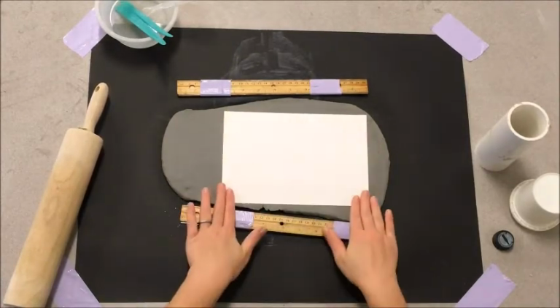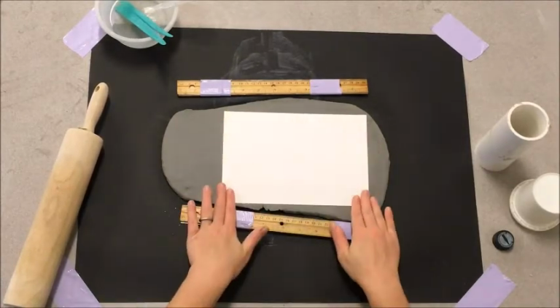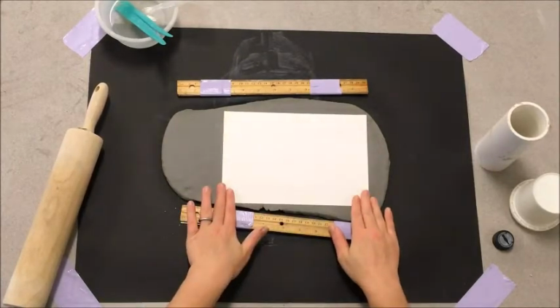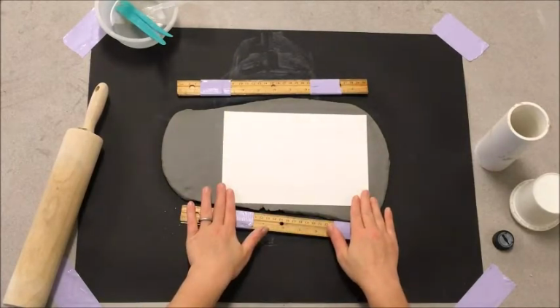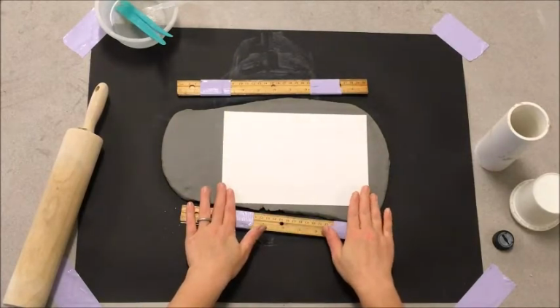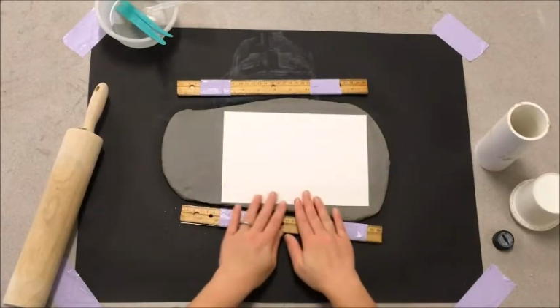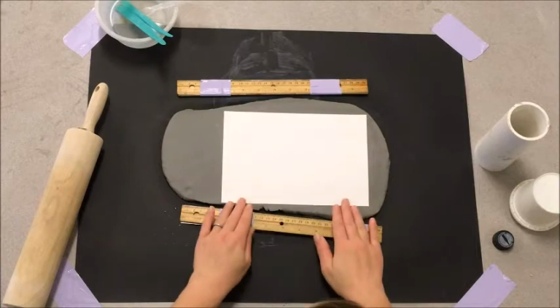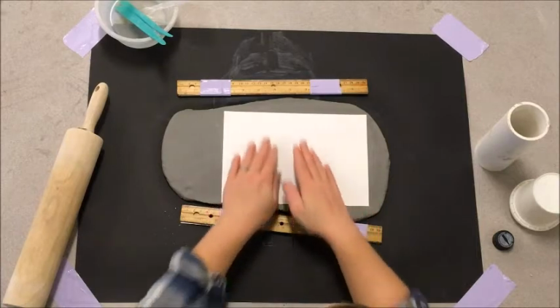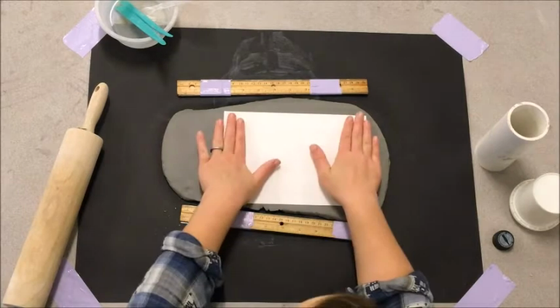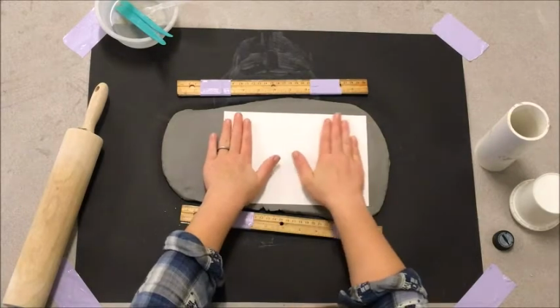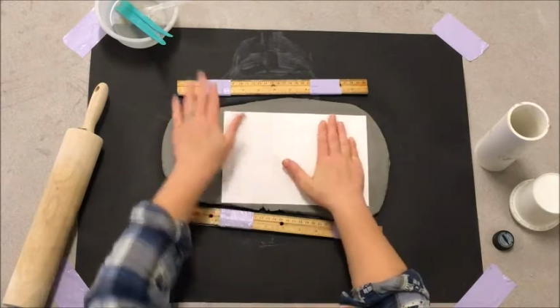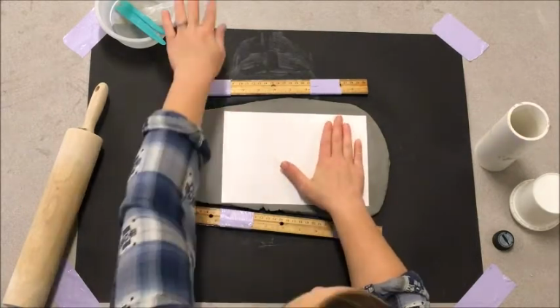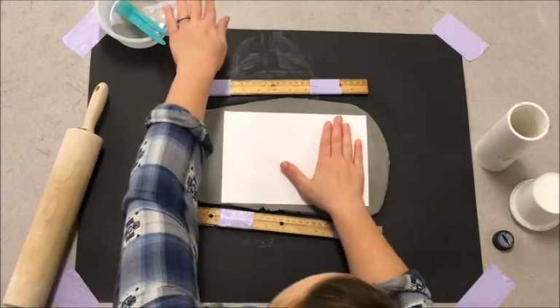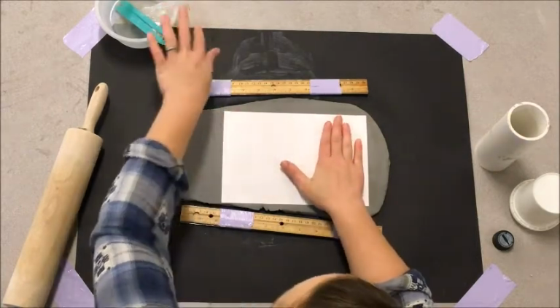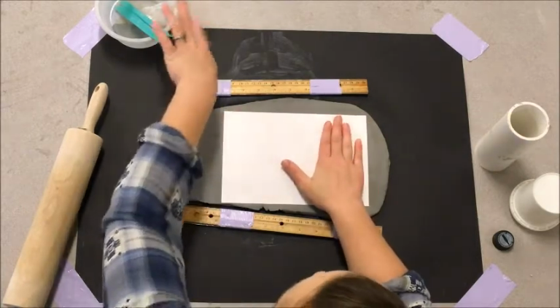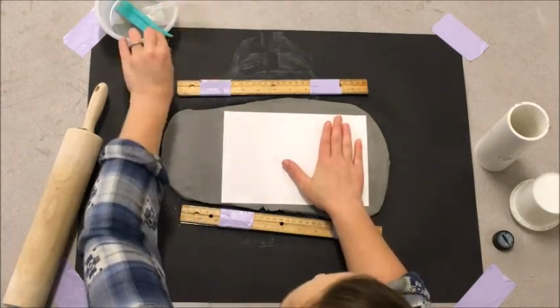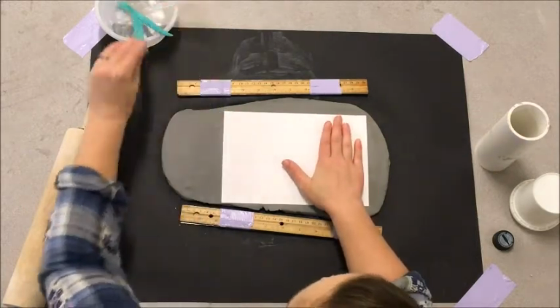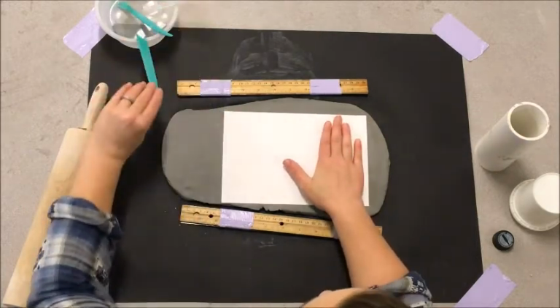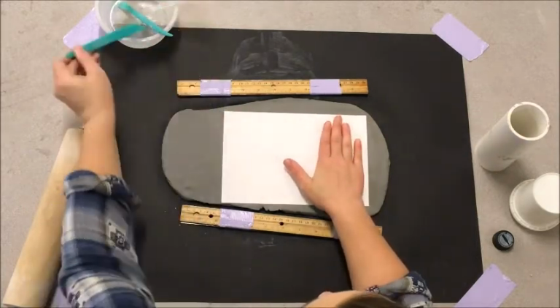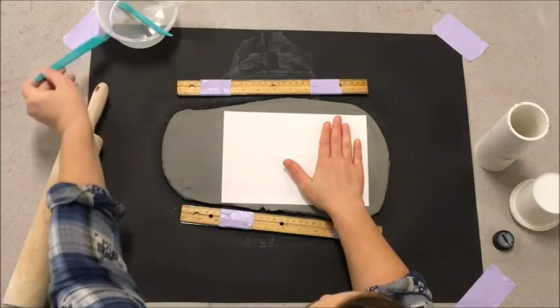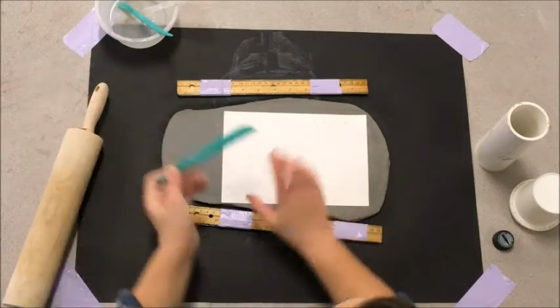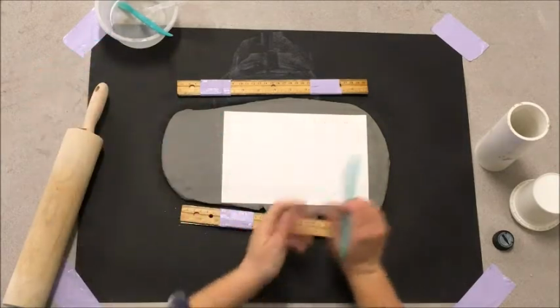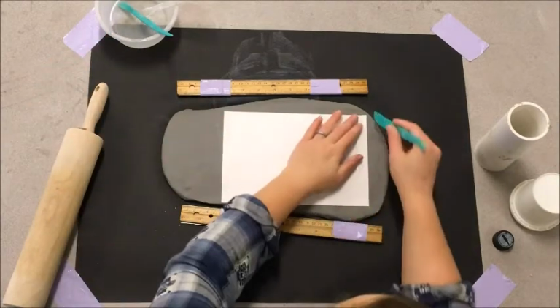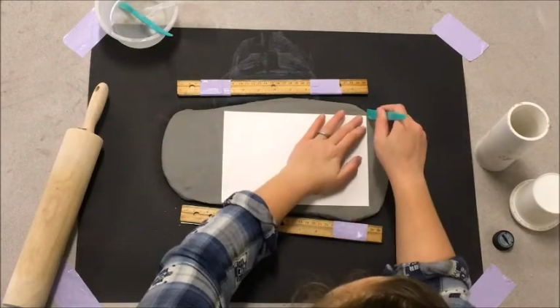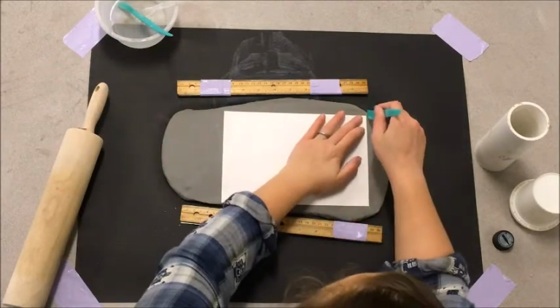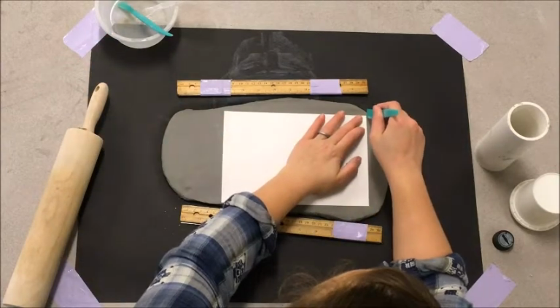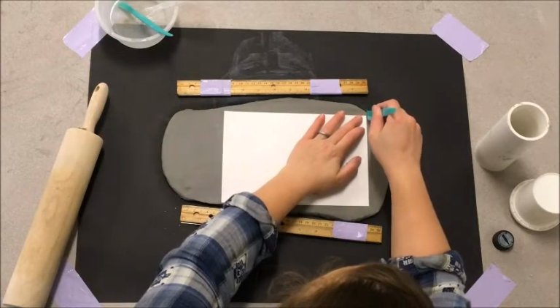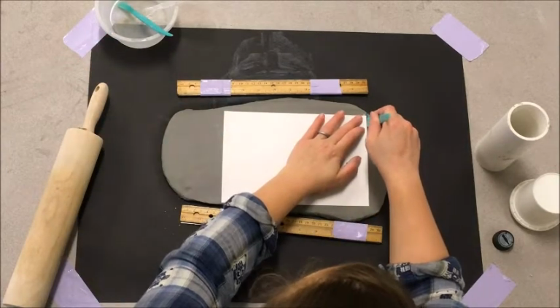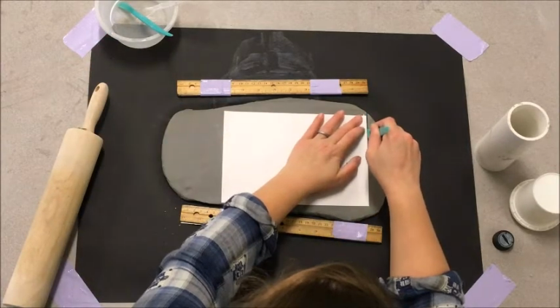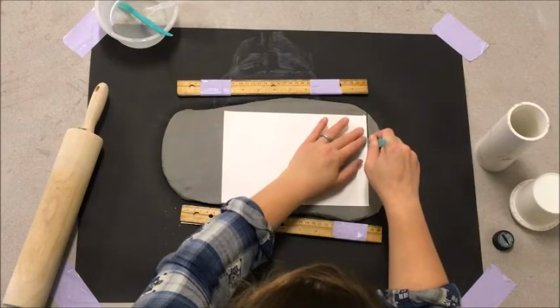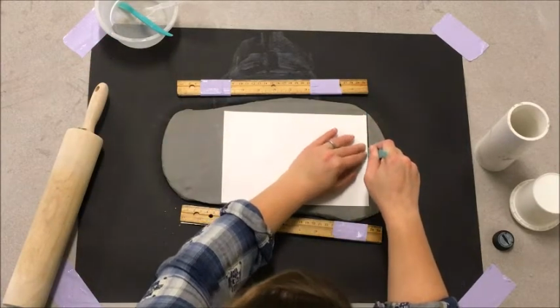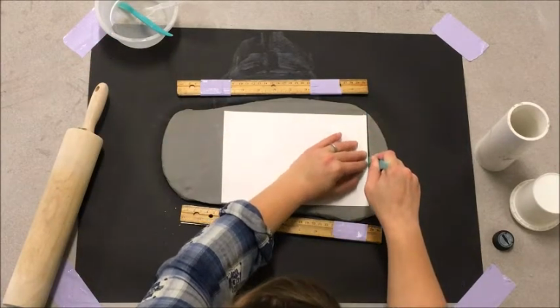Now that I can fit my paper on the clay and the rectangle fits completely inside the clay, I can use my pottery knife tool. I'm just going to hold it in place and cut along those edges.